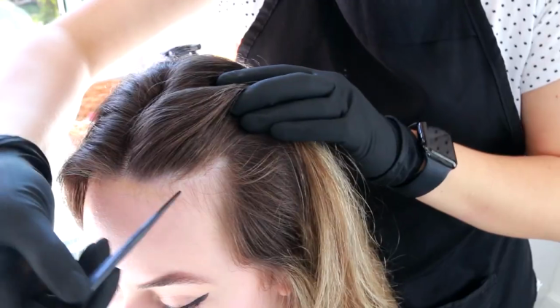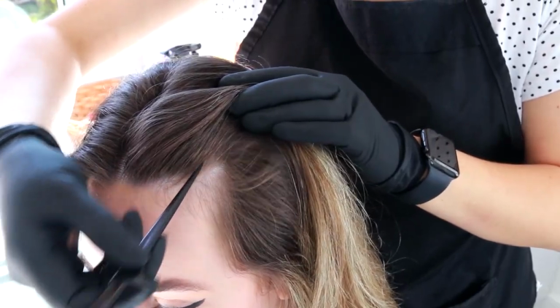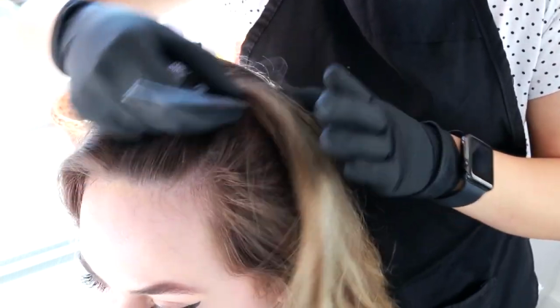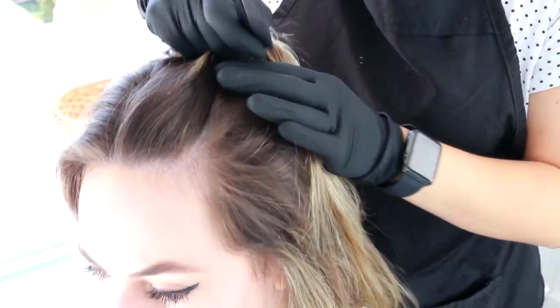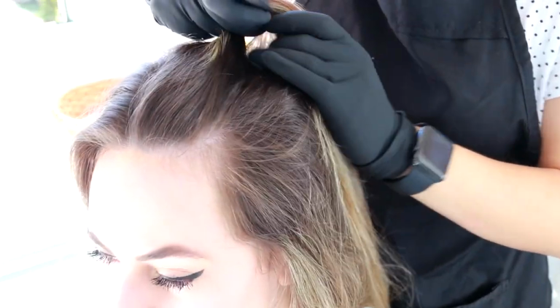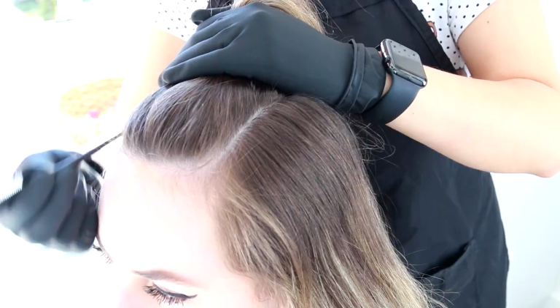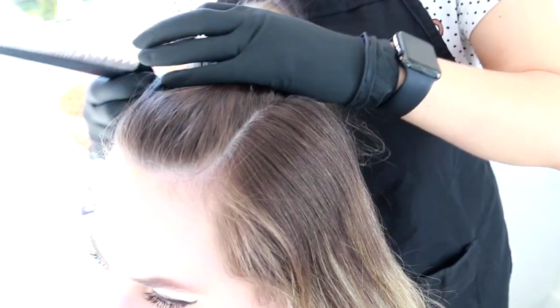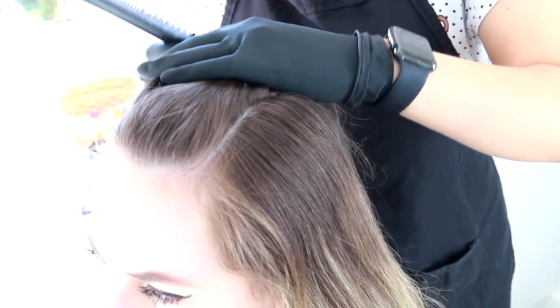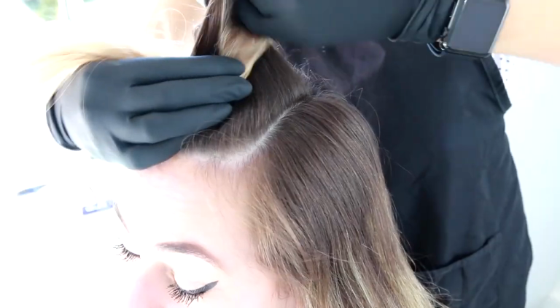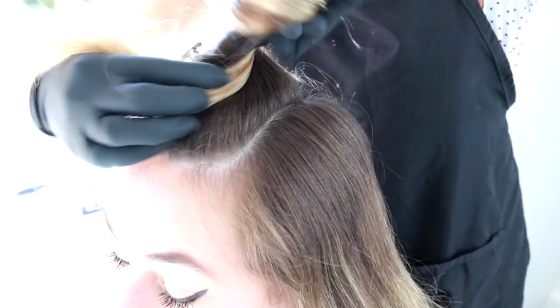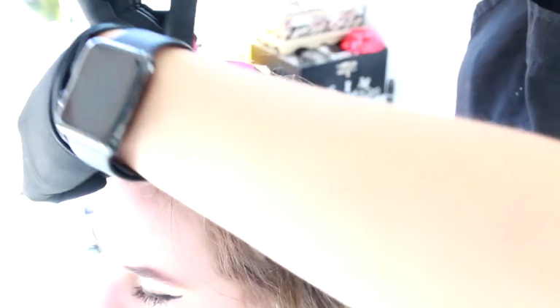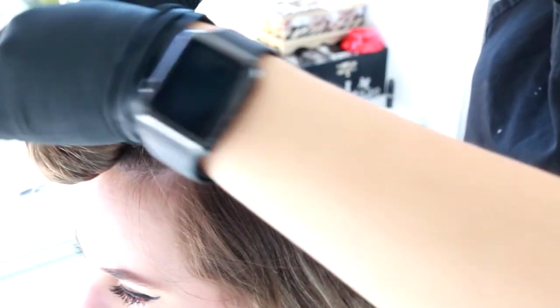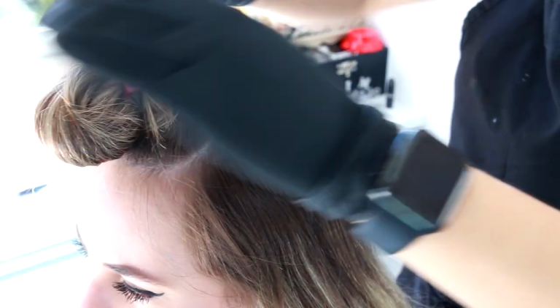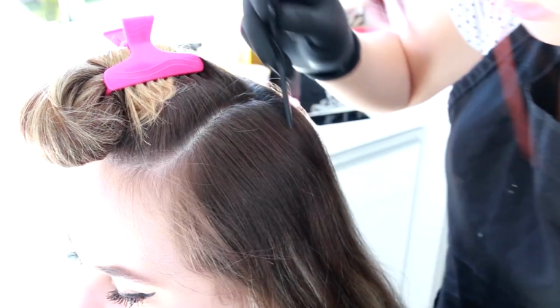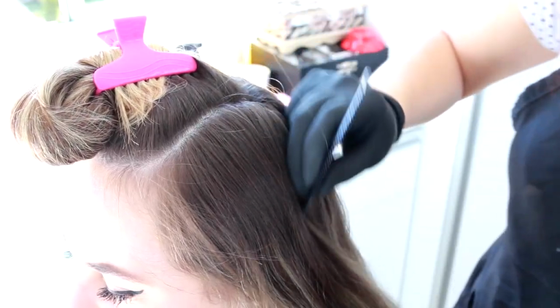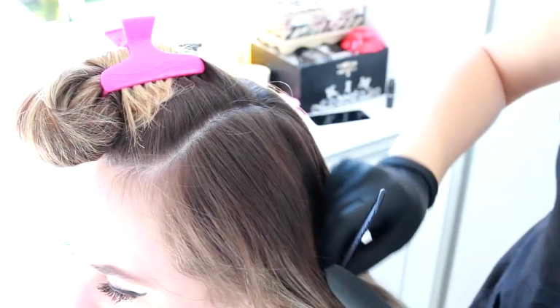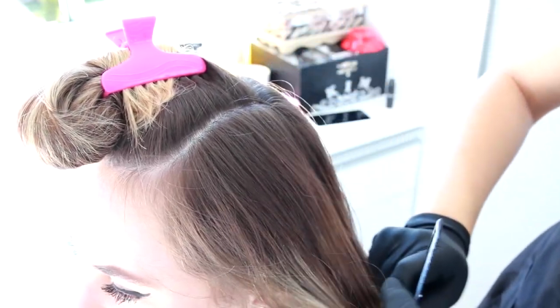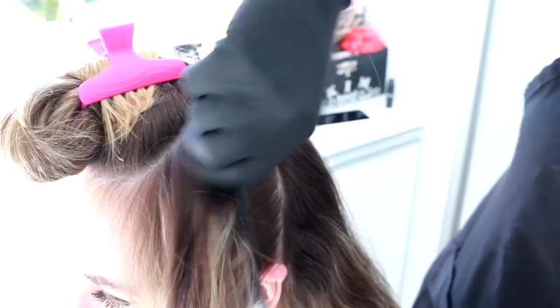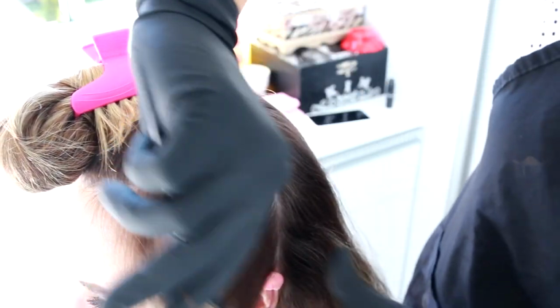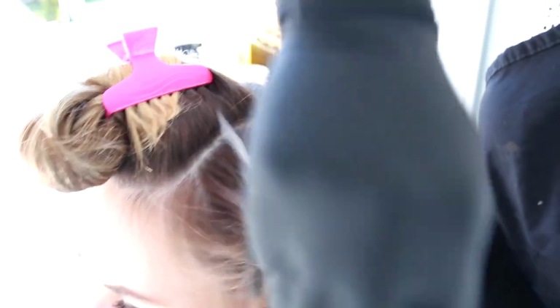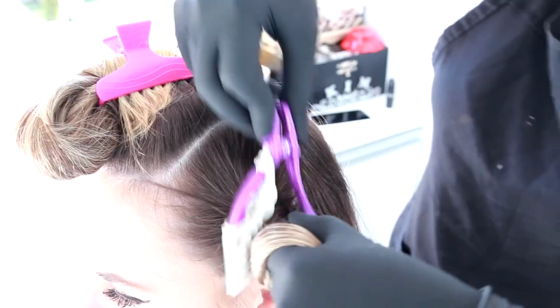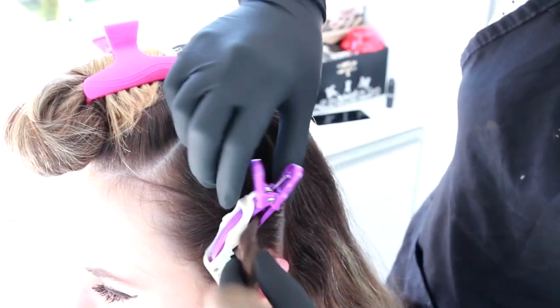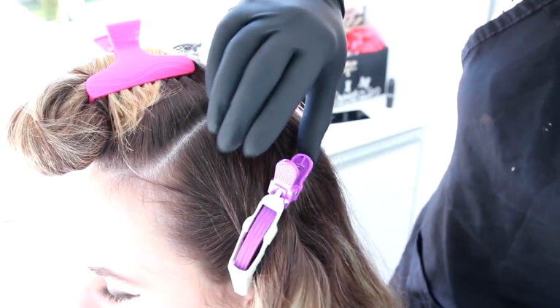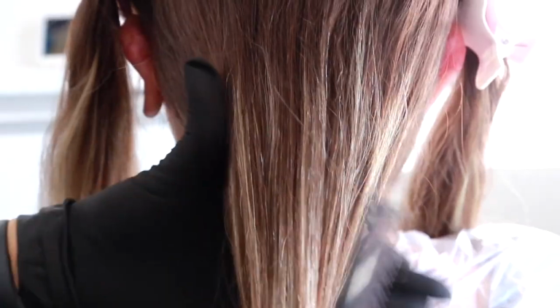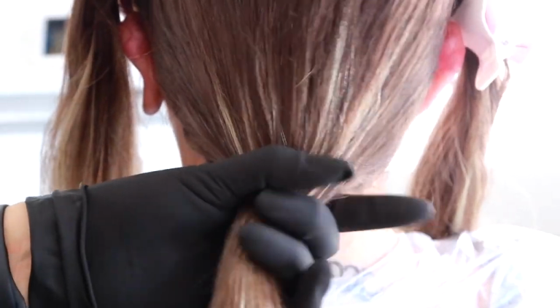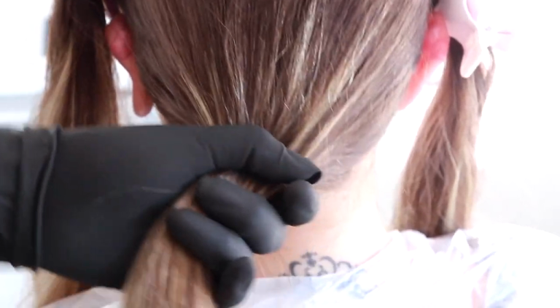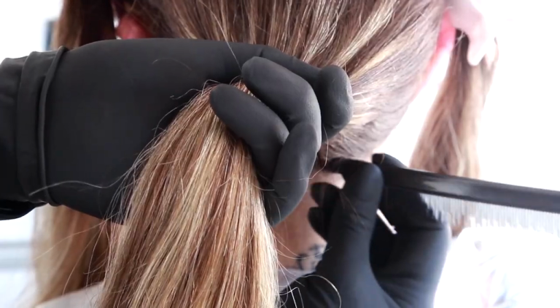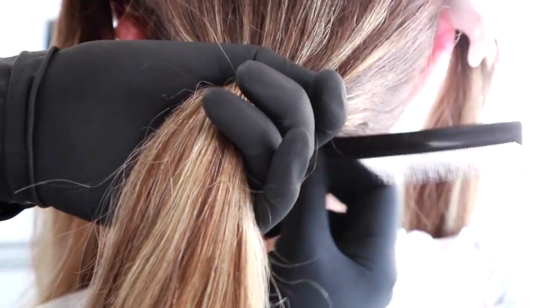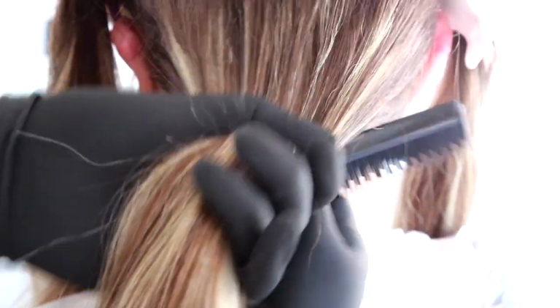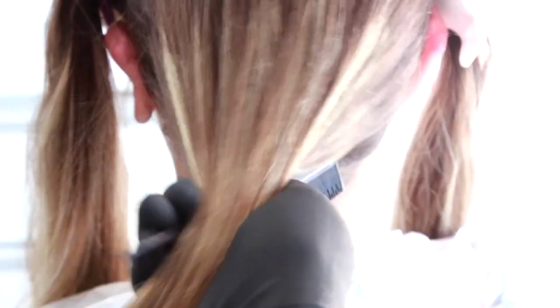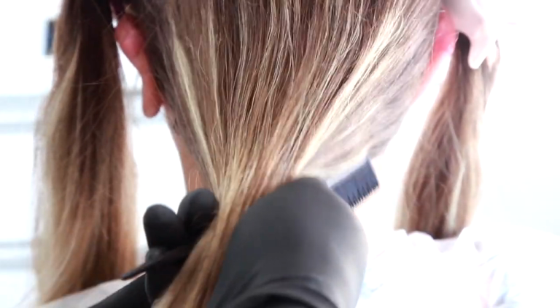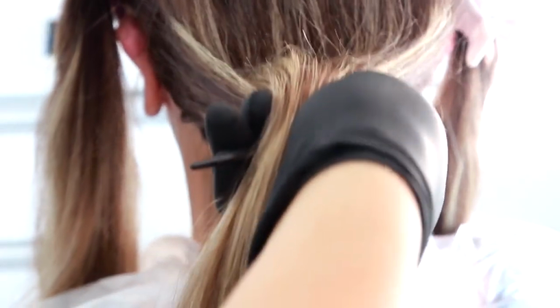Então eu vou começar com quadrantes. Vou fazer quadradinhos no cabelo dela: o primeiro quadradinho no topo da cabeça, o segundo quadradinho na lateral, o terceiro quadradinho na lateral, e a parte de trás. A primeira mecha vai ser única em toda a extensão do cabelo da parte de trás.